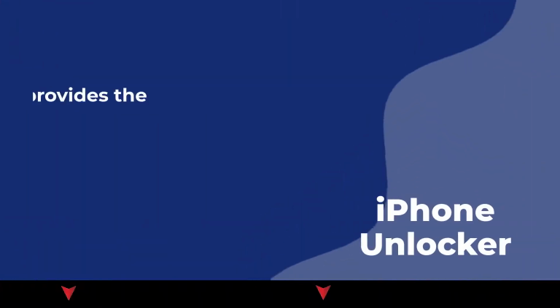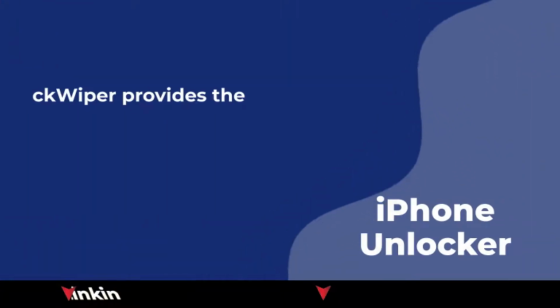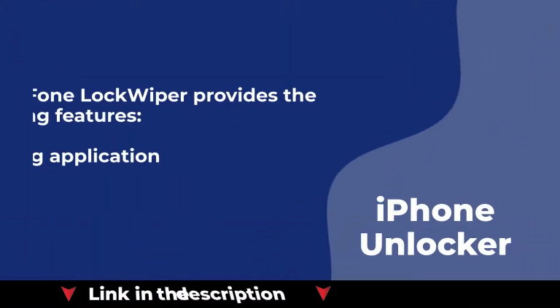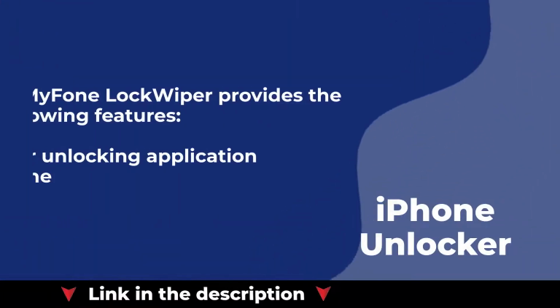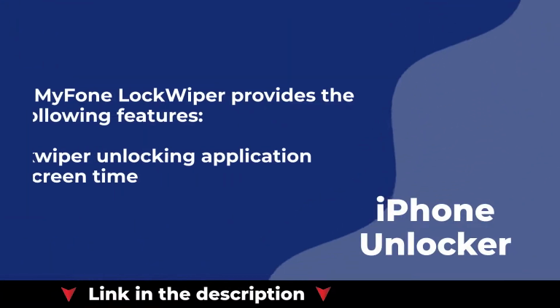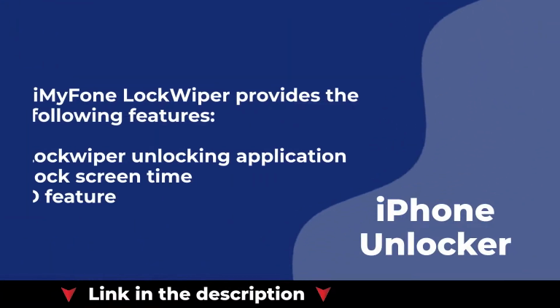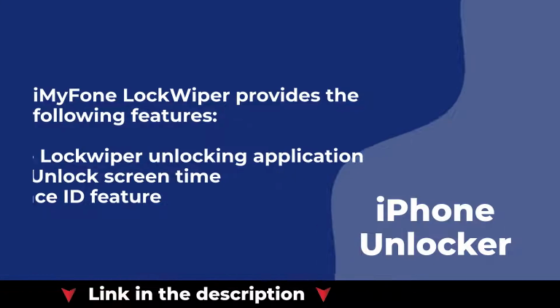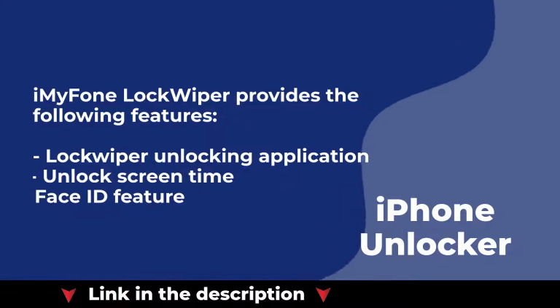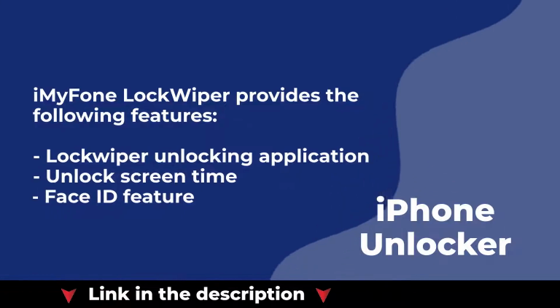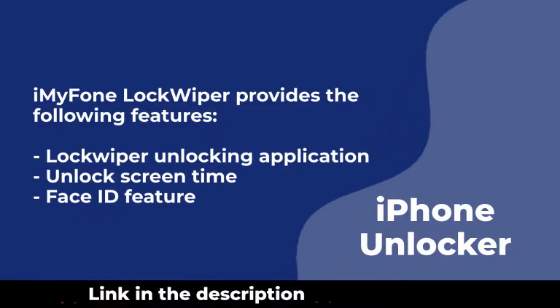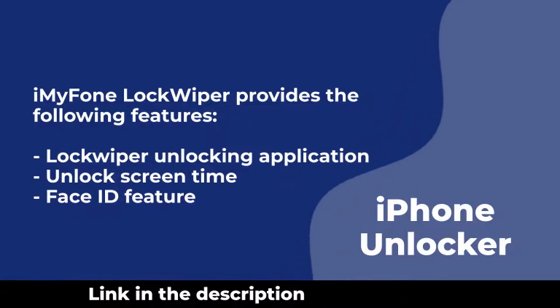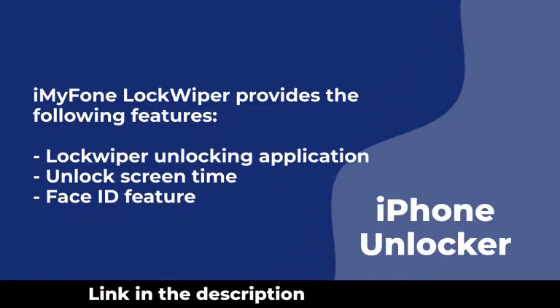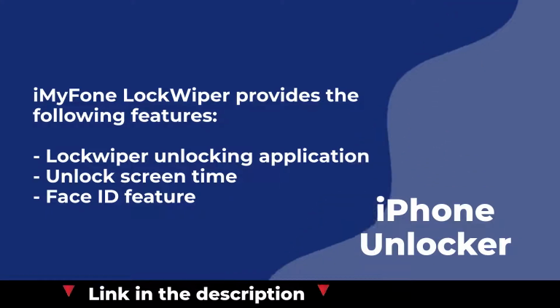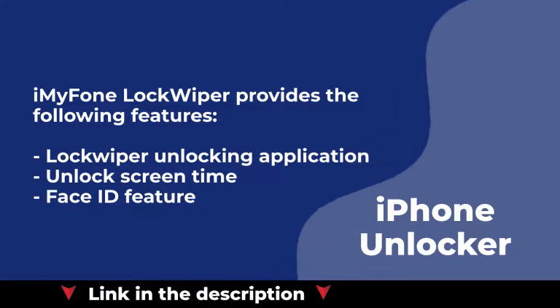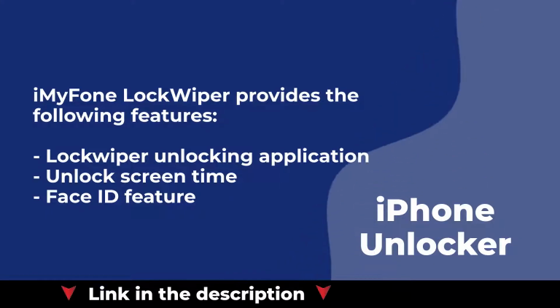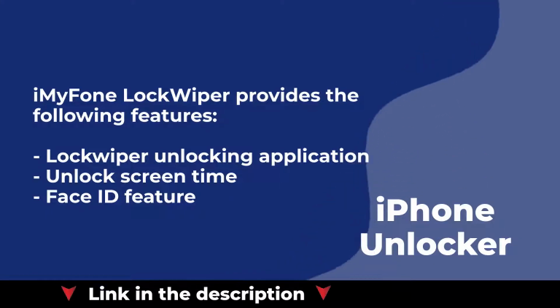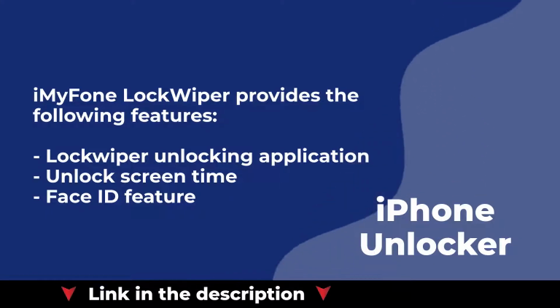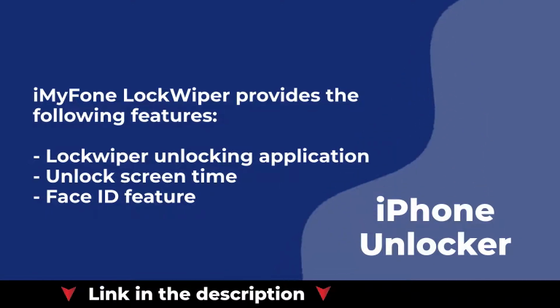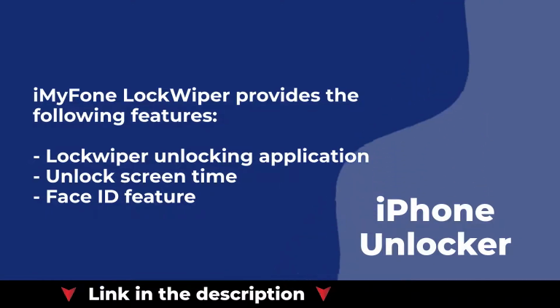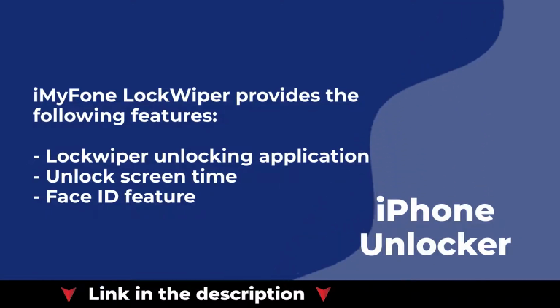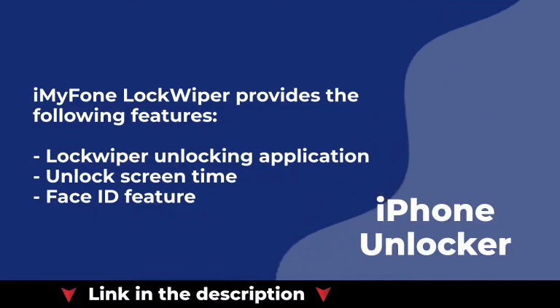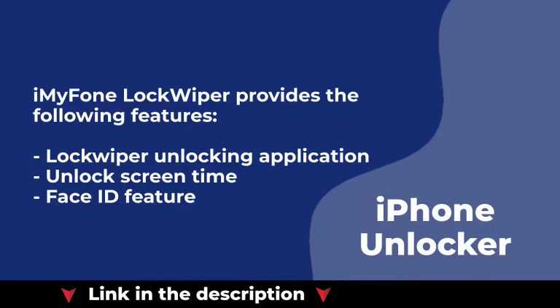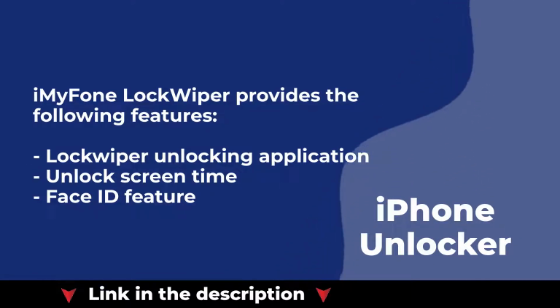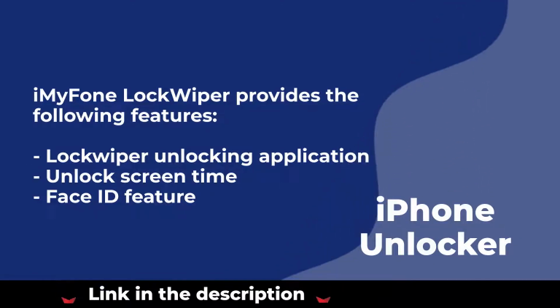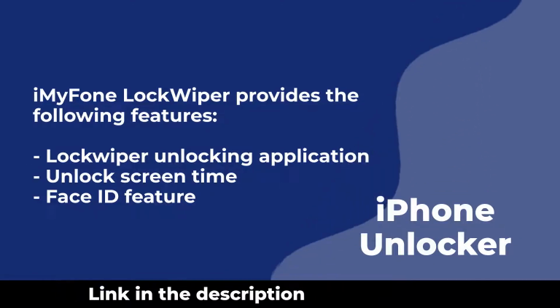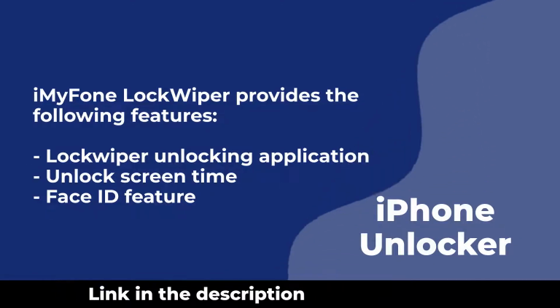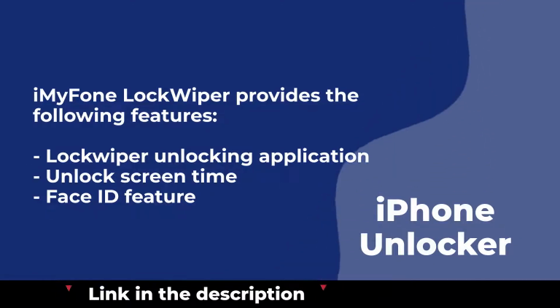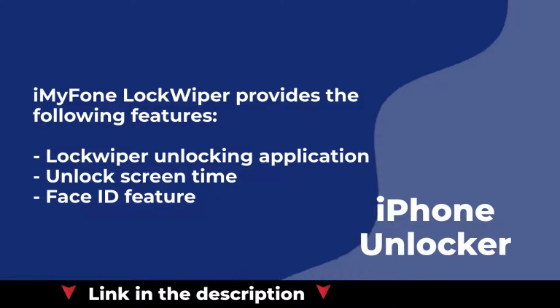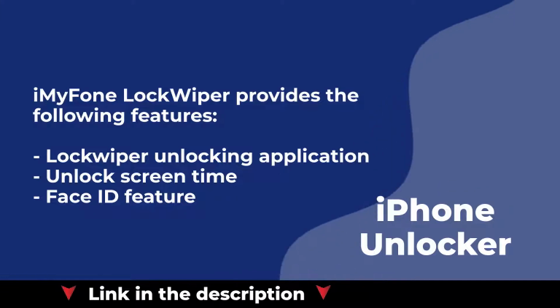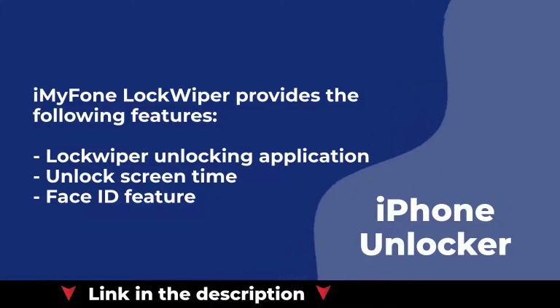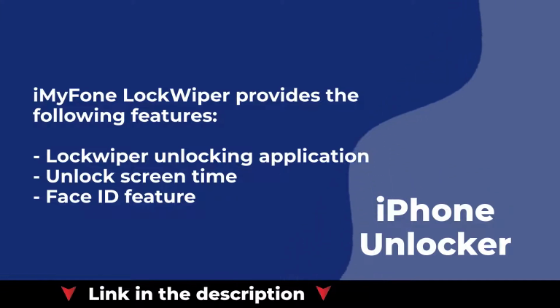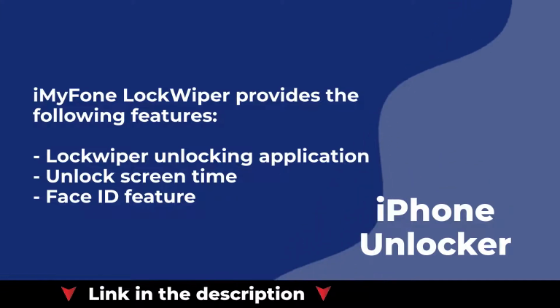iMyFone LockWiper provides the following features: the LockWiper Unlocking Application, Unlock Screen Time, and Face ID feature.